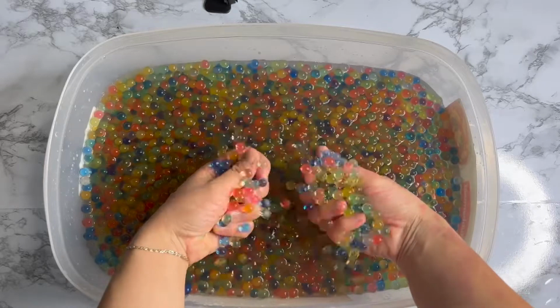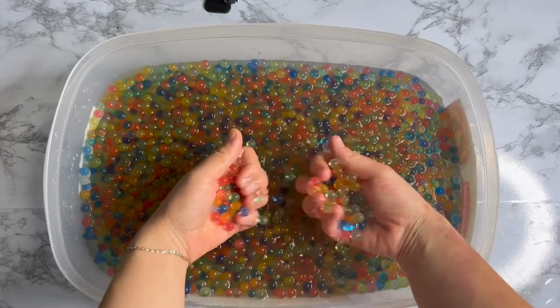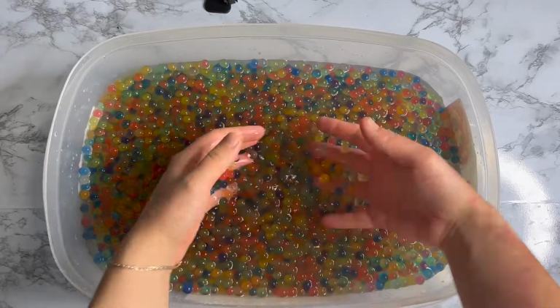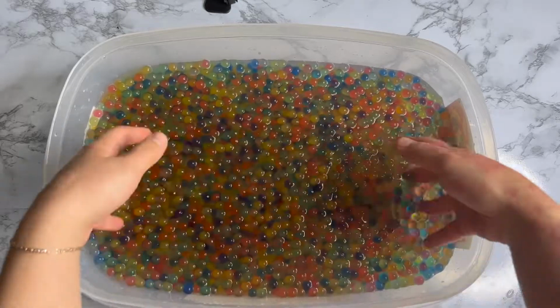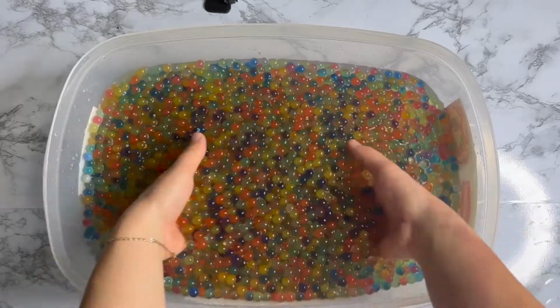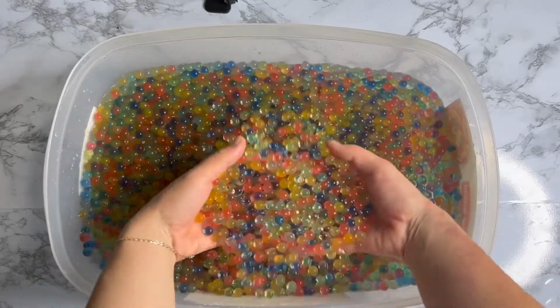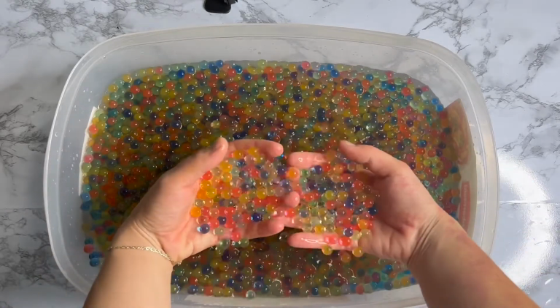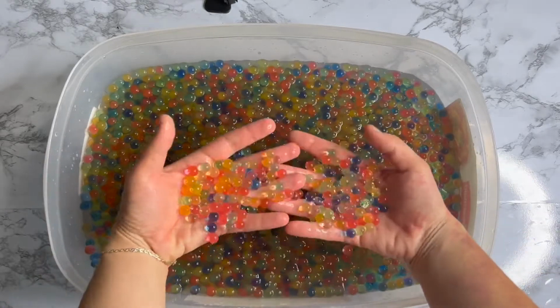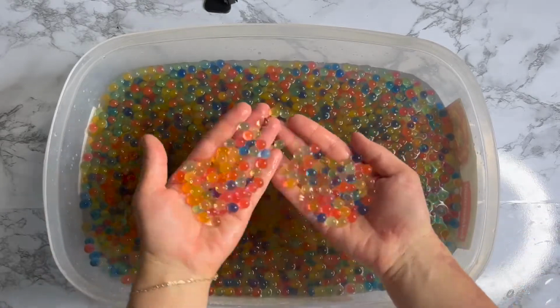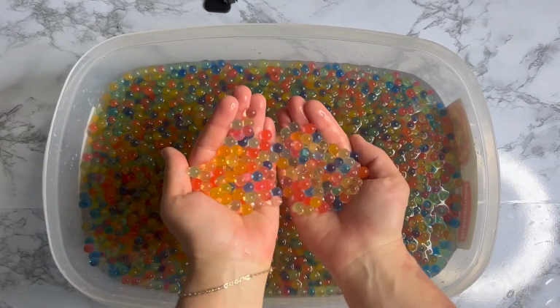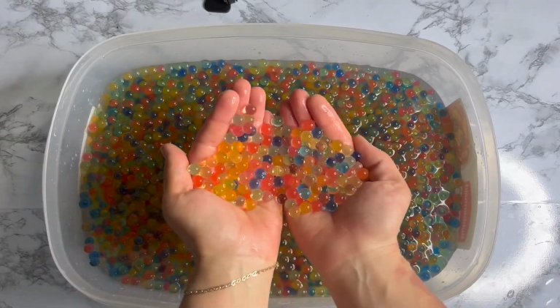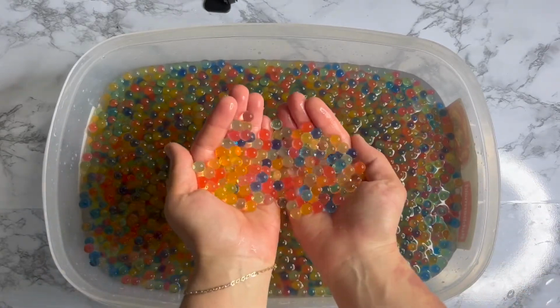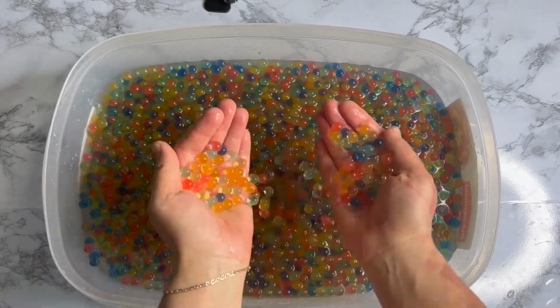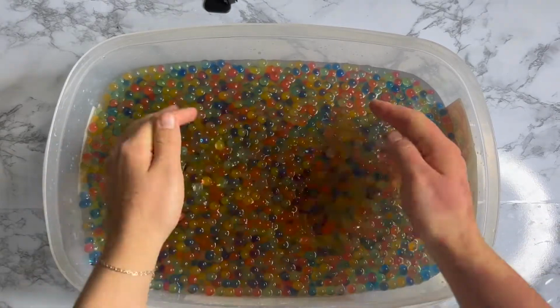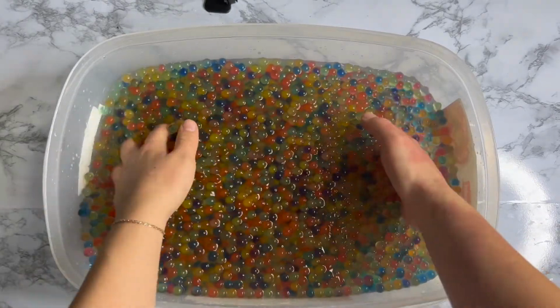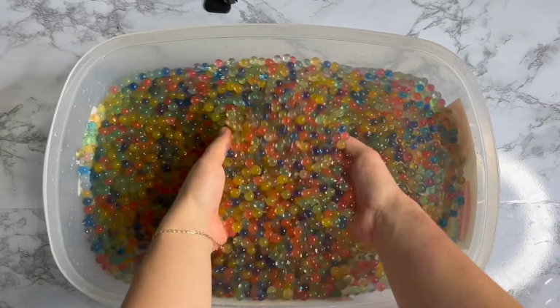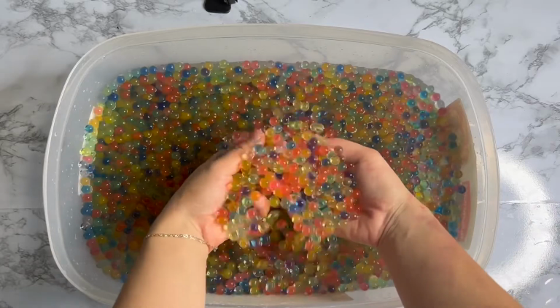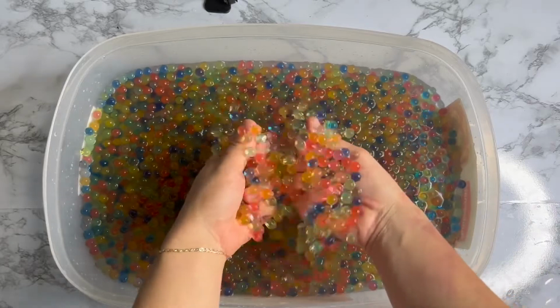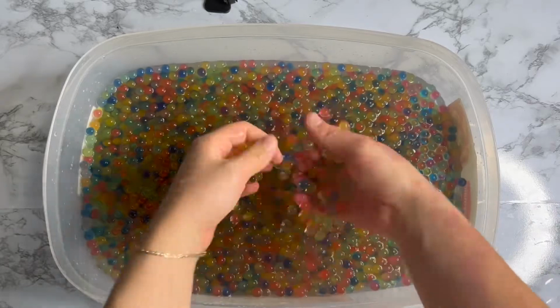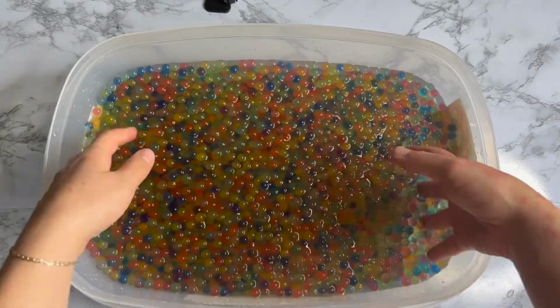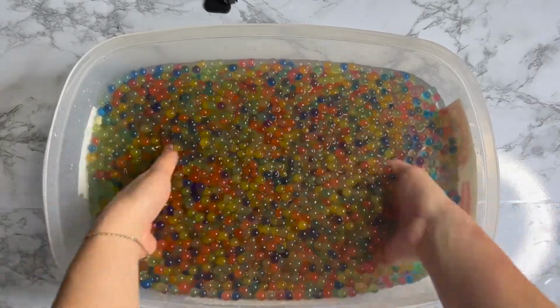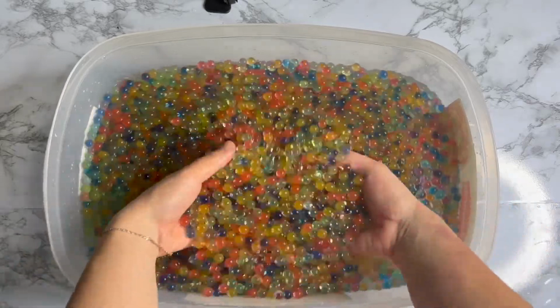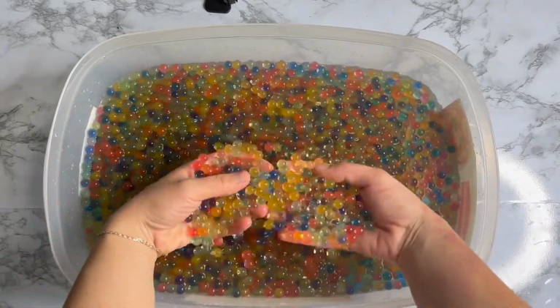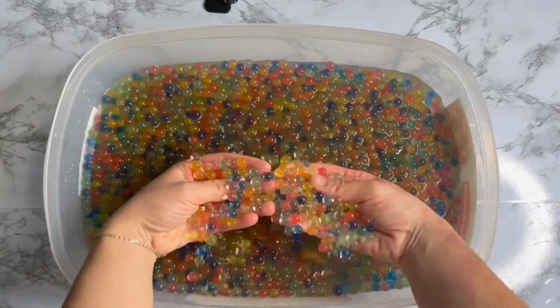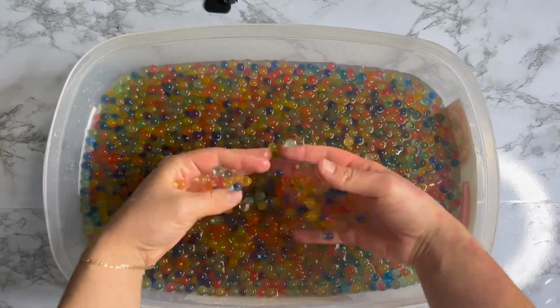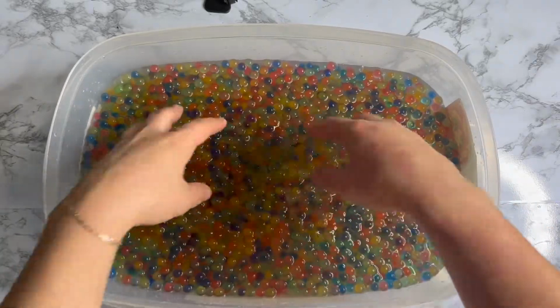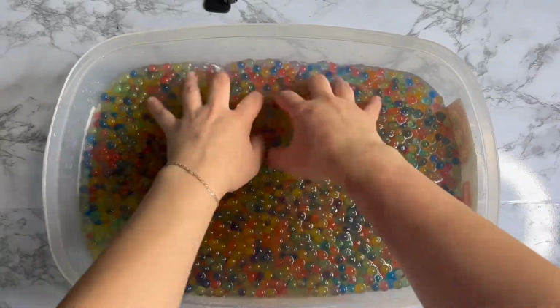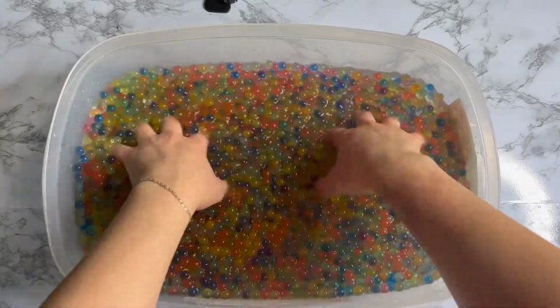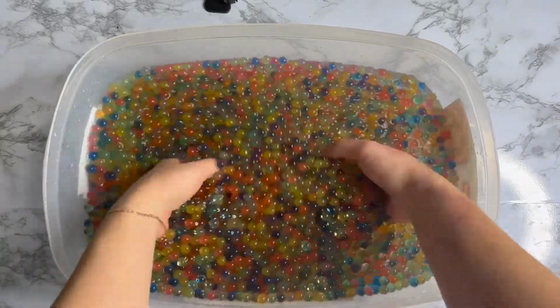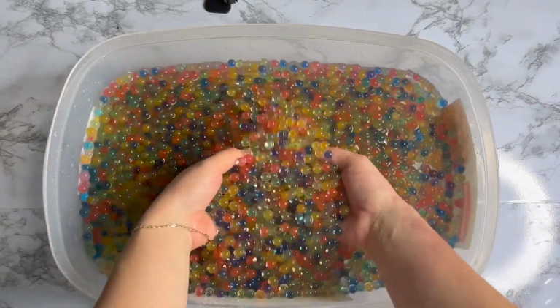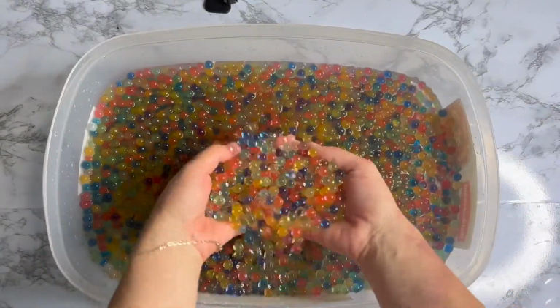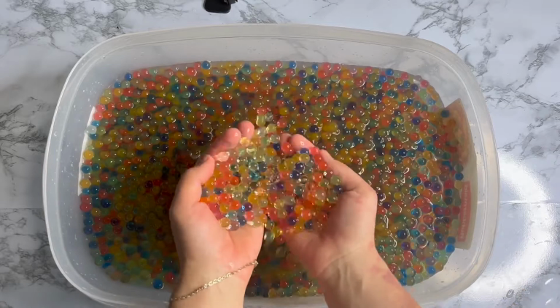Oh, look at that, my beautiful friends! They are bigger. They're absorbing almost all the water.